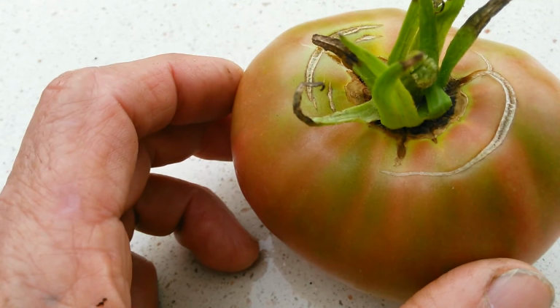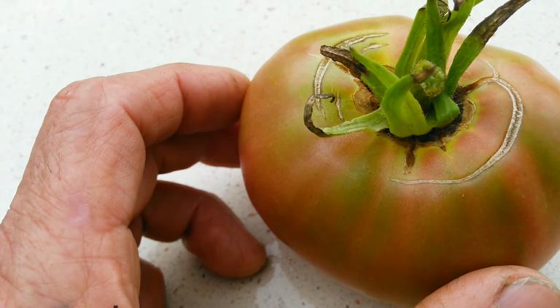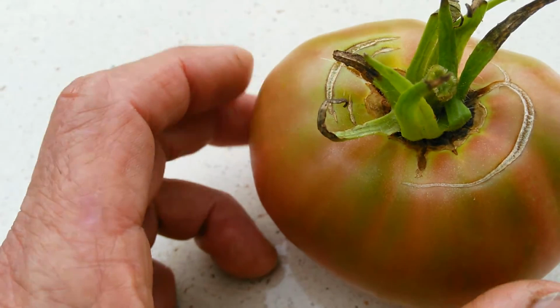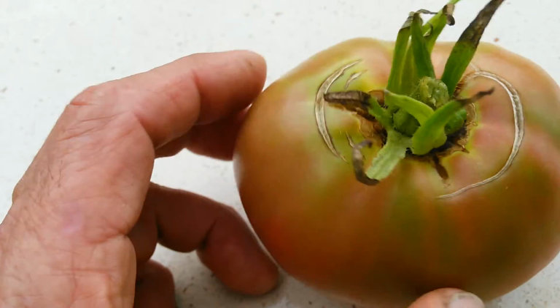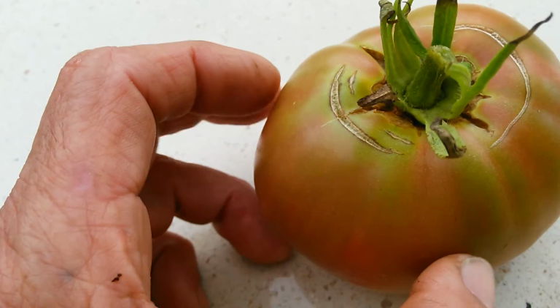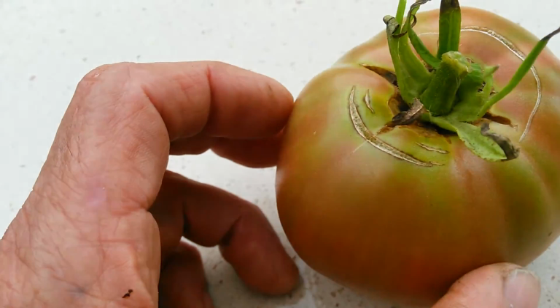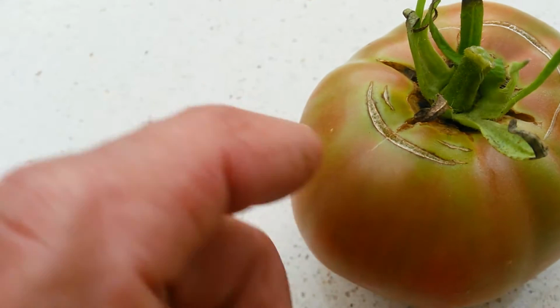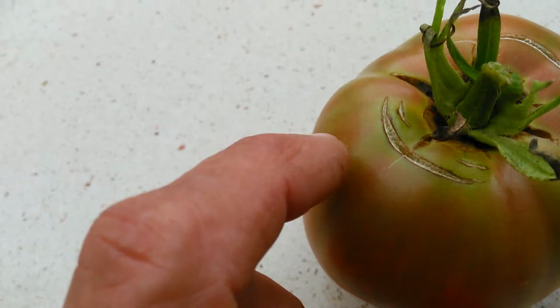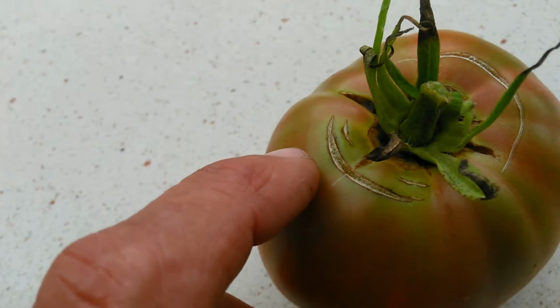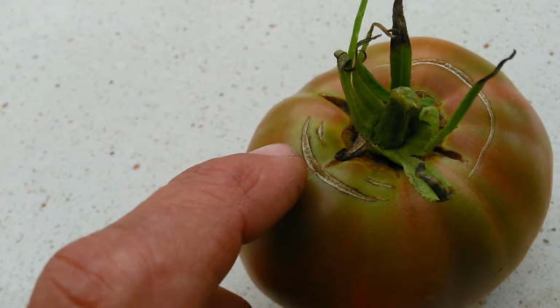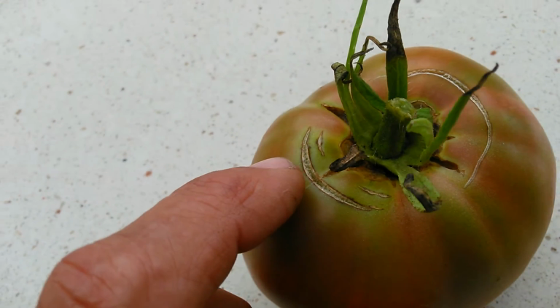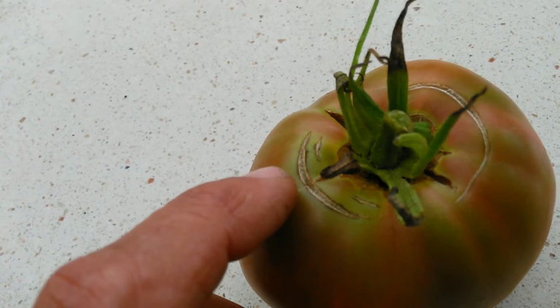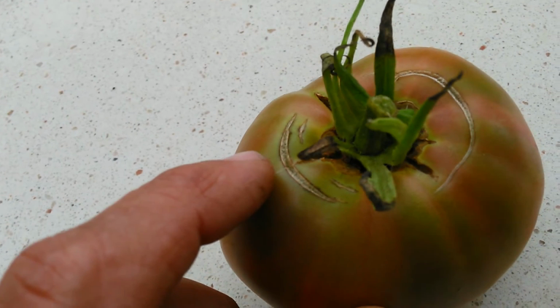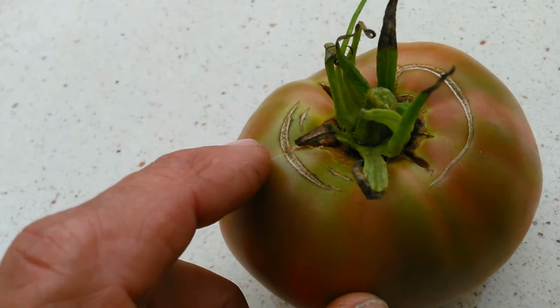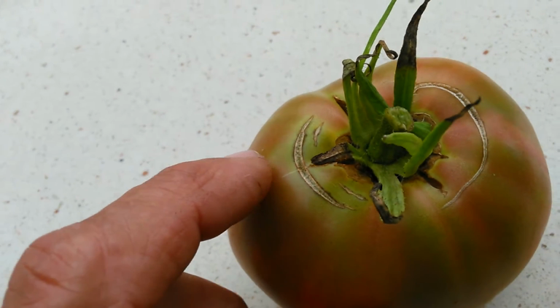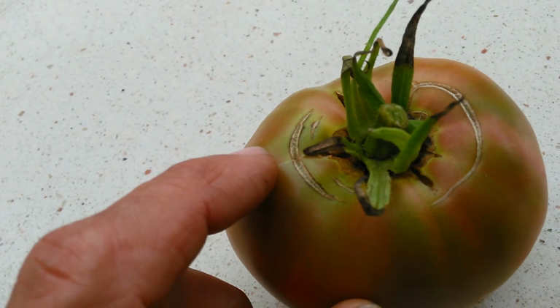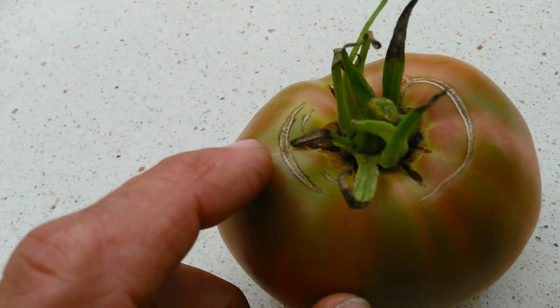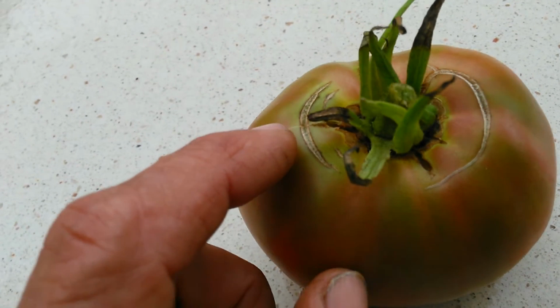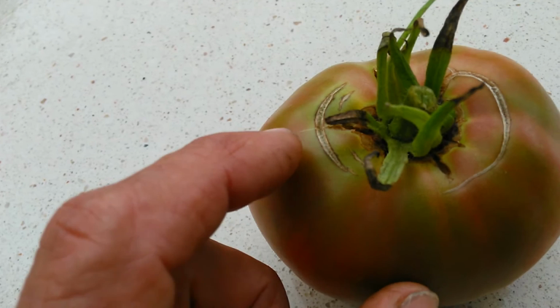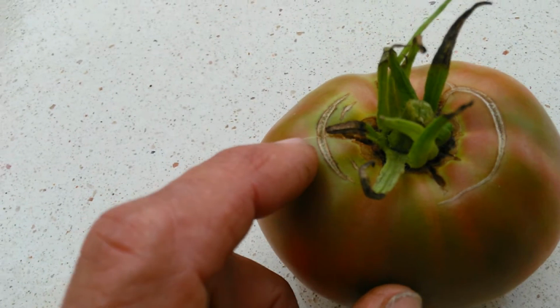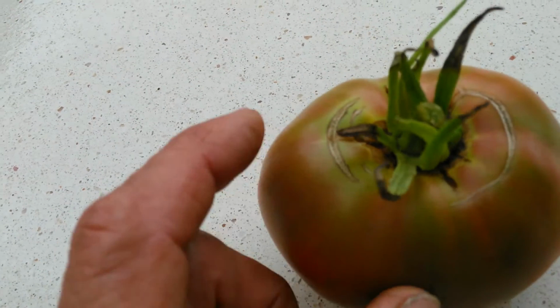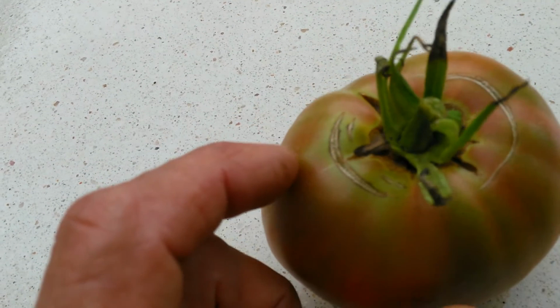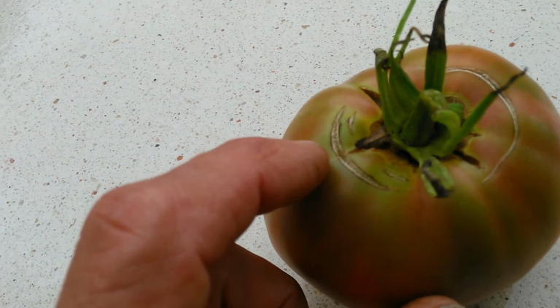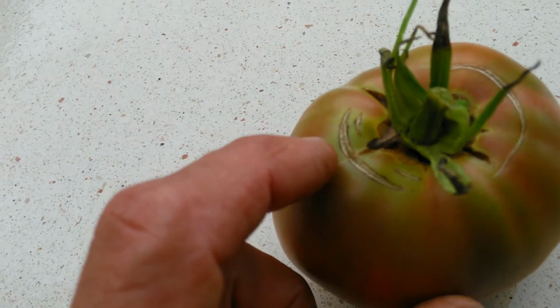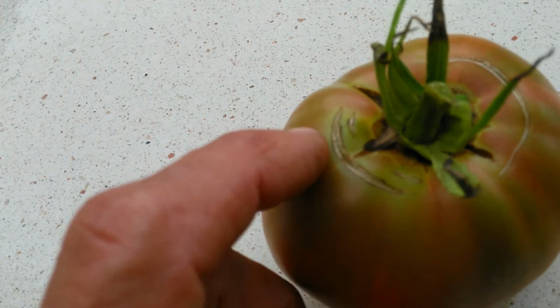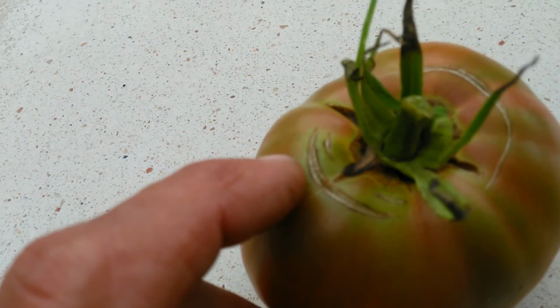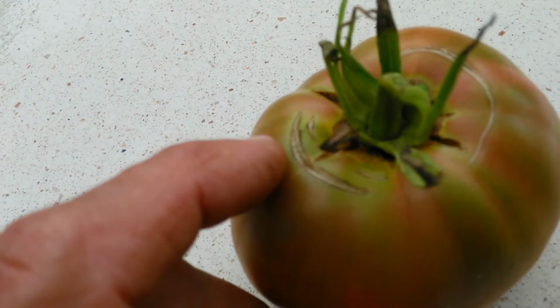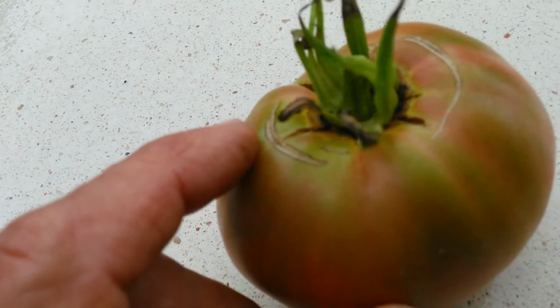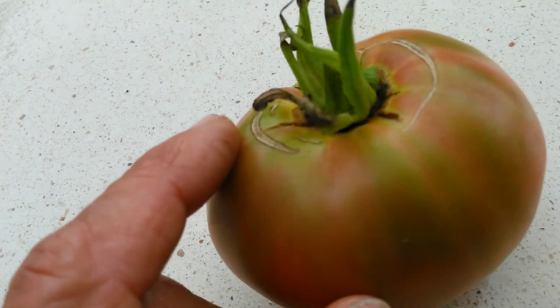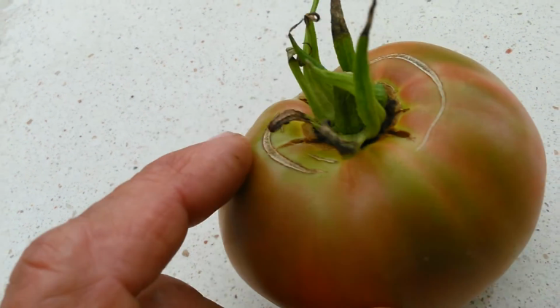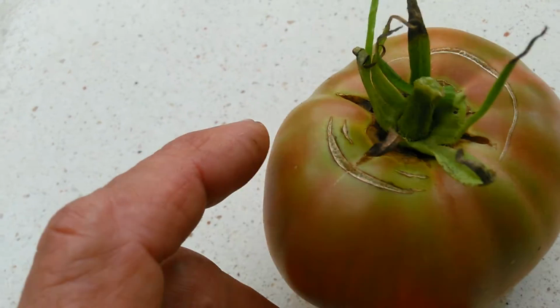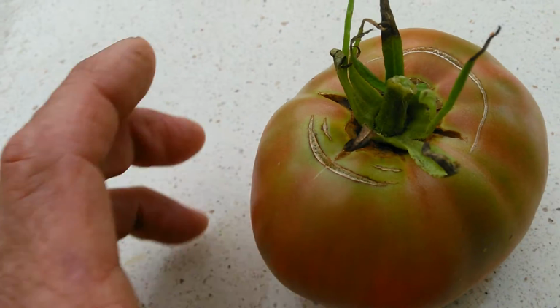The amazing thing about it is these cracked the other day in the rain, because it's been raining for like three or four days here, and they healed up. They didn't rot. The fruit is still good.